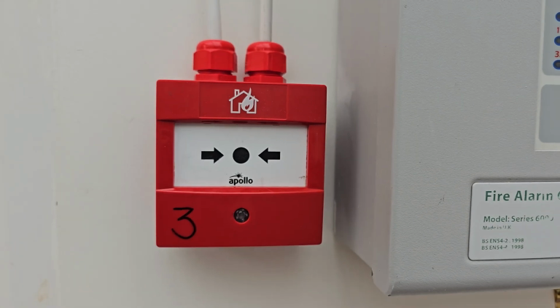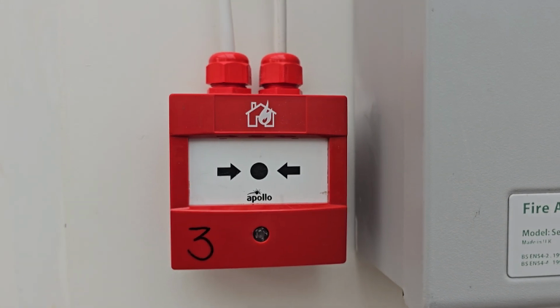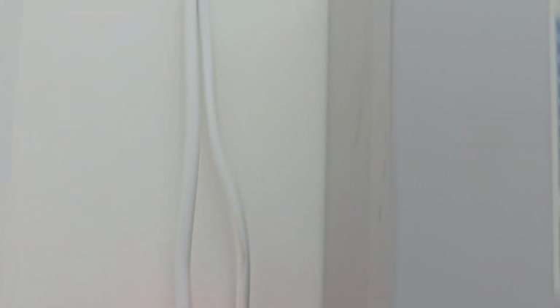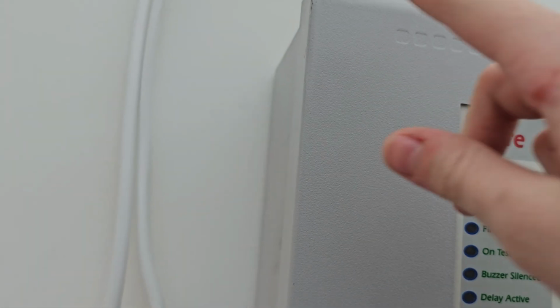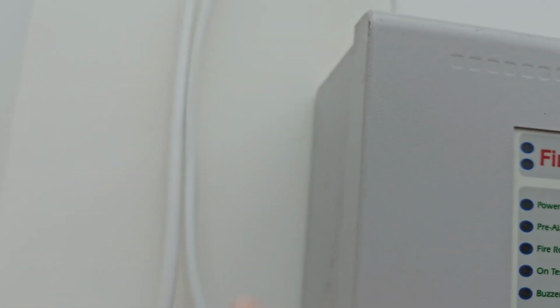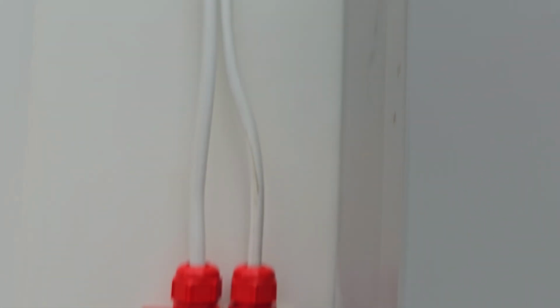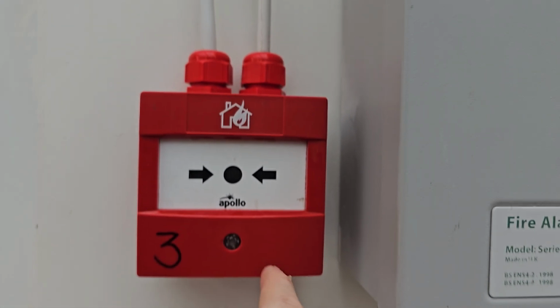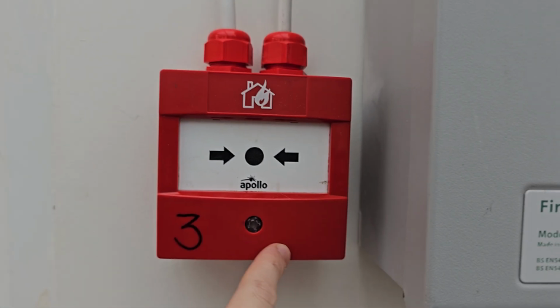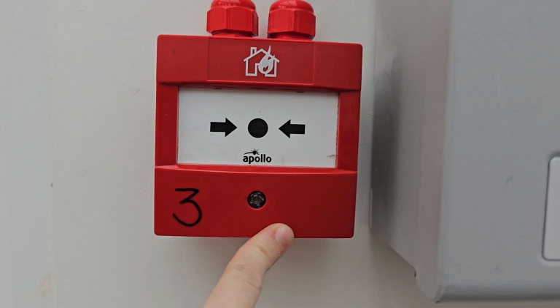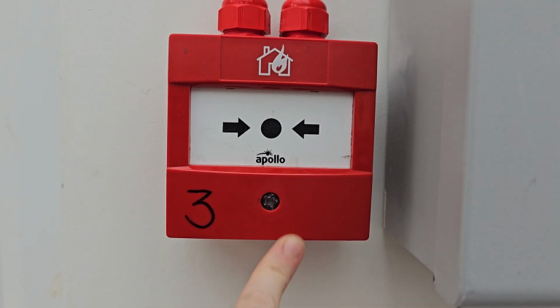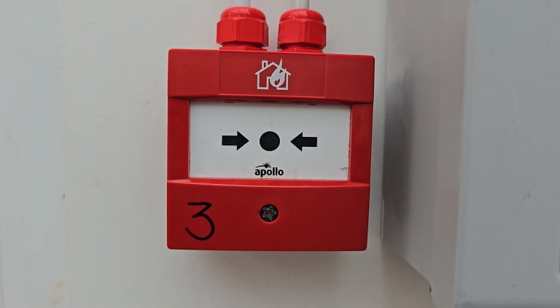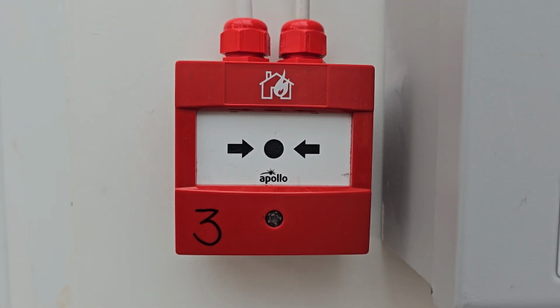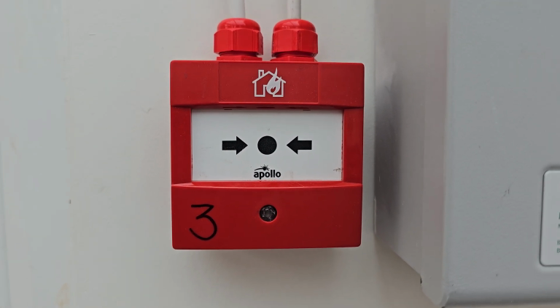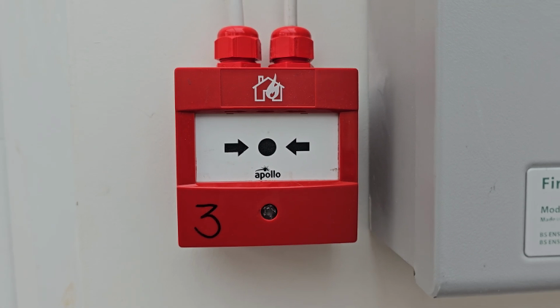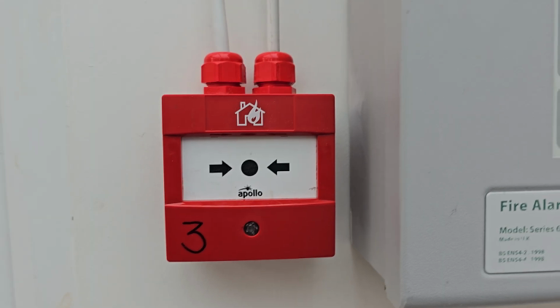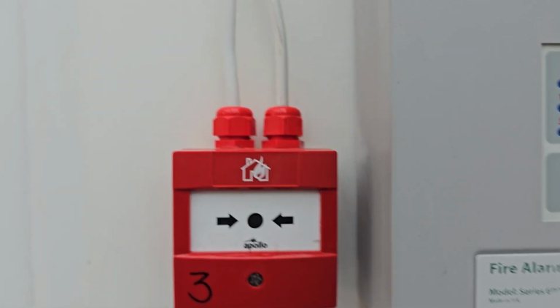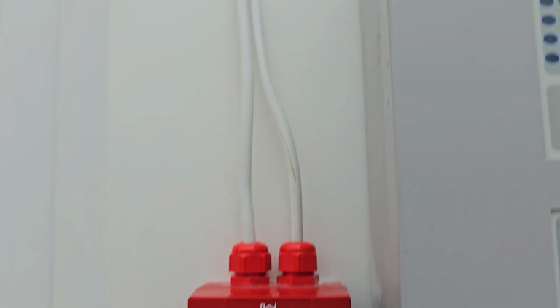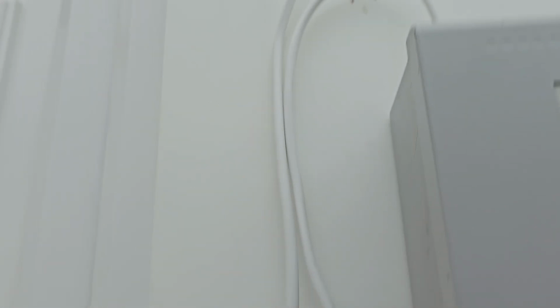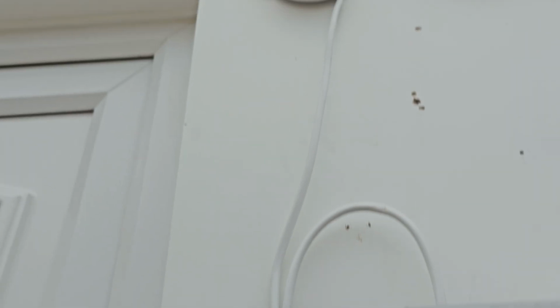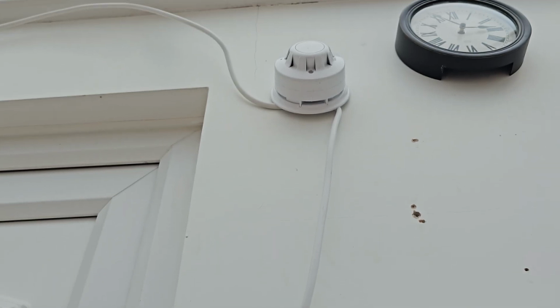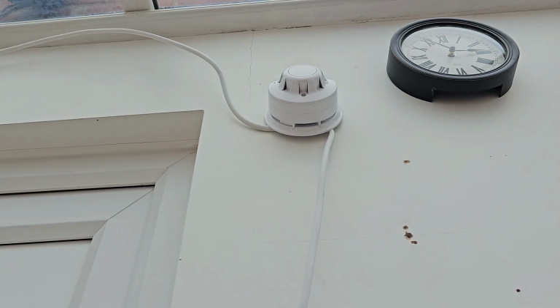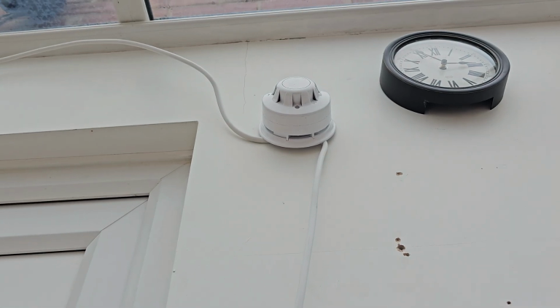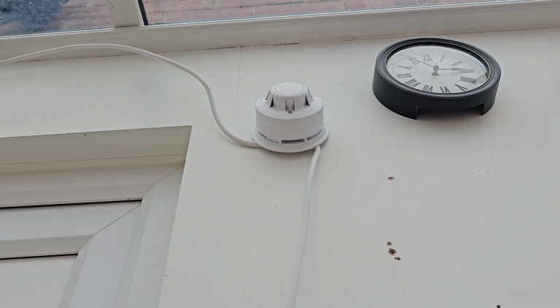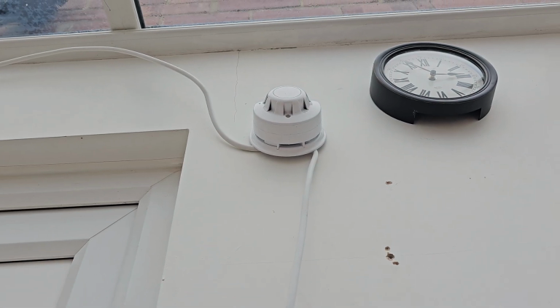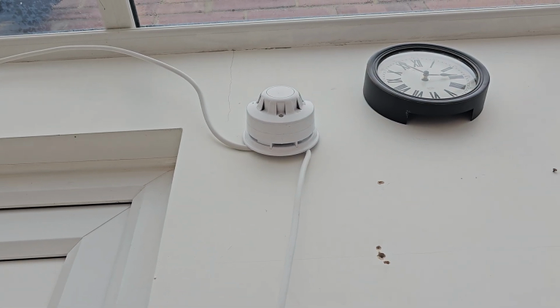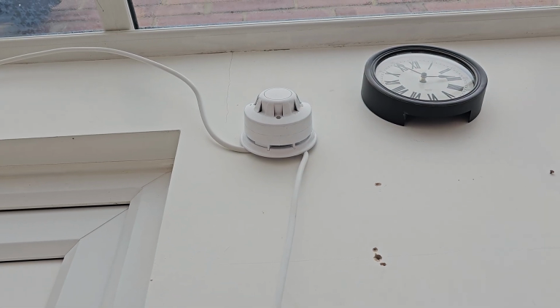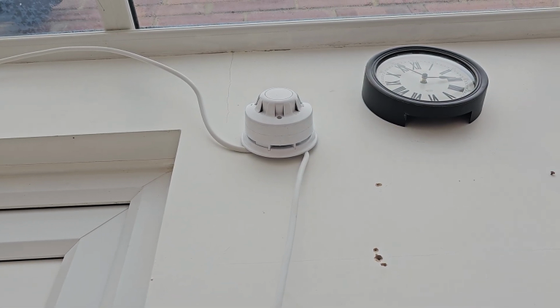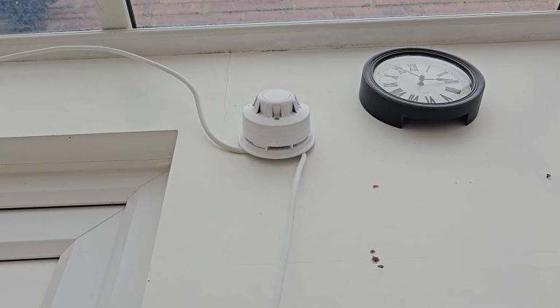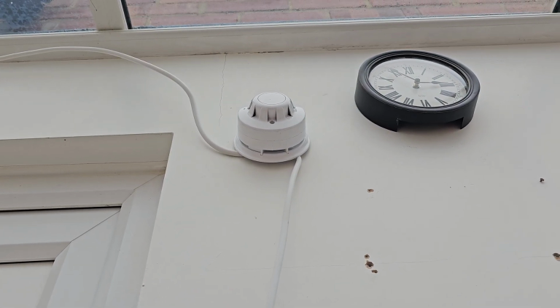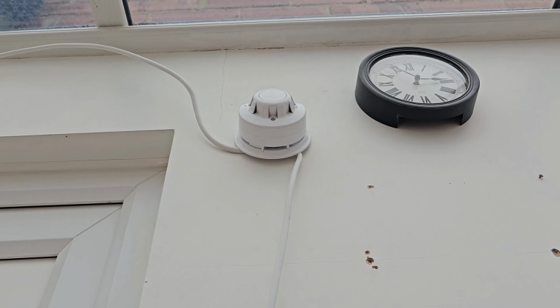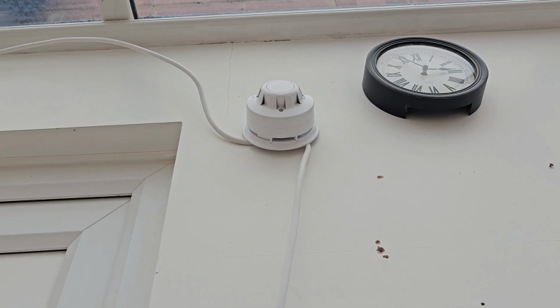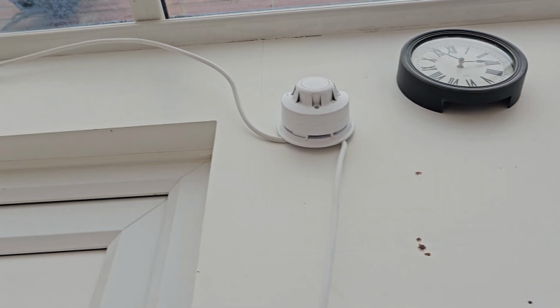So it comes out of the panel down into this old style intelligent next to the panel. Then it goes back out and up to this Discovery smoke detector and an ancillary sounder base.